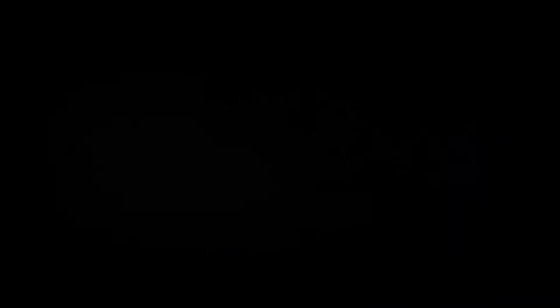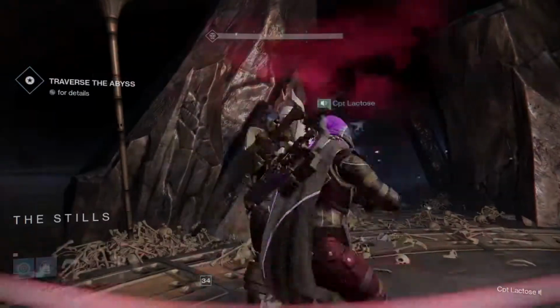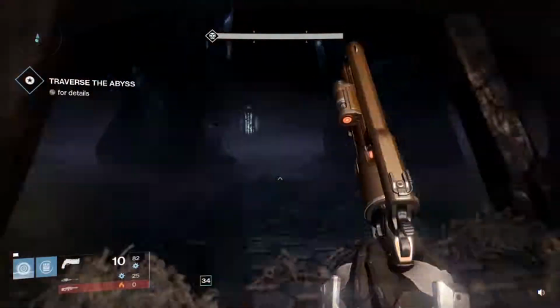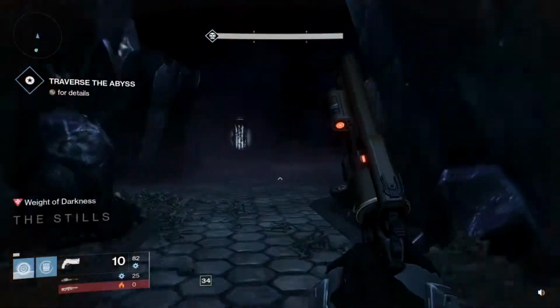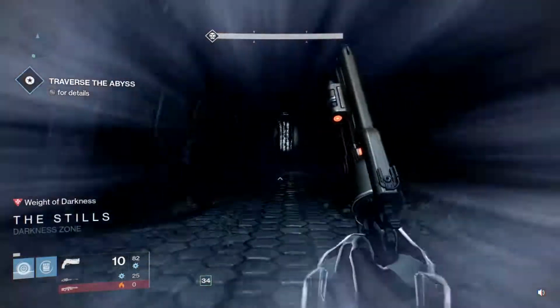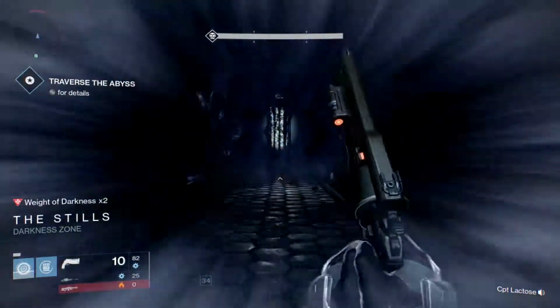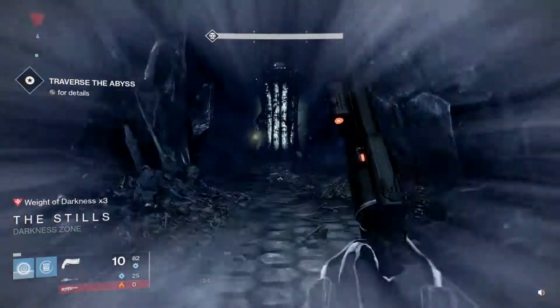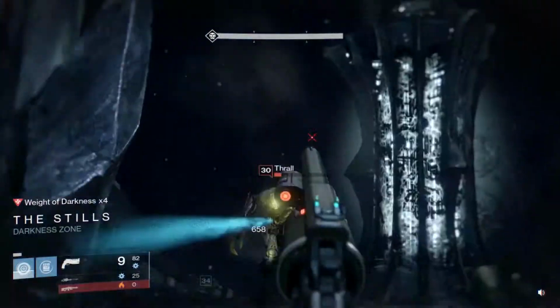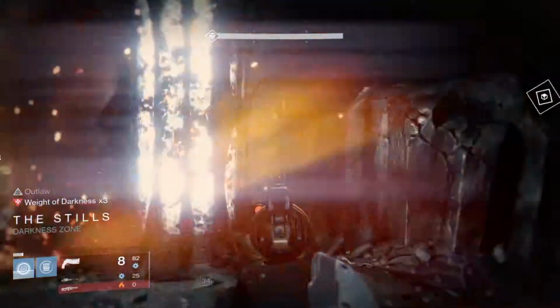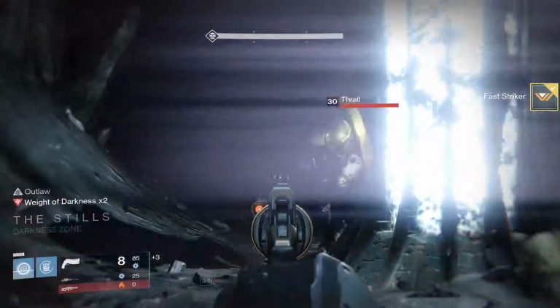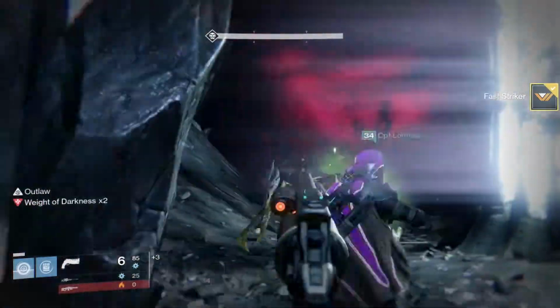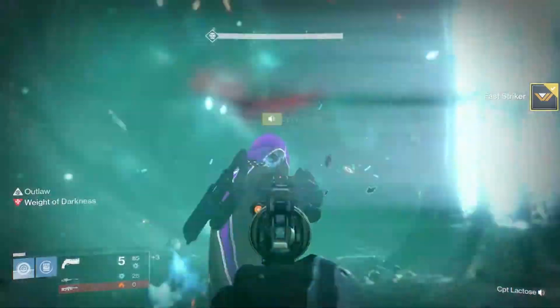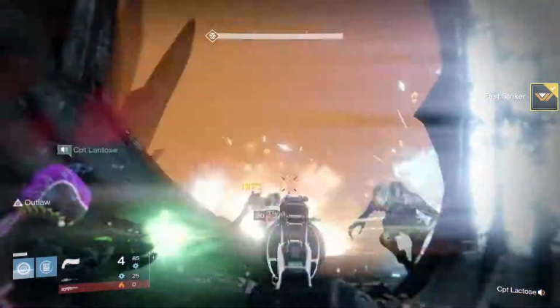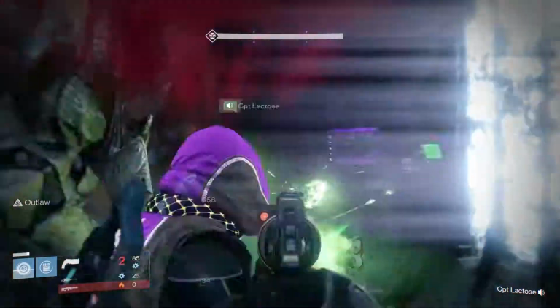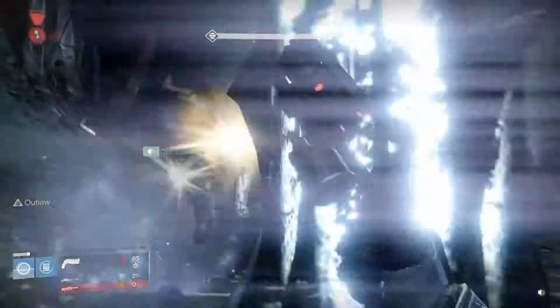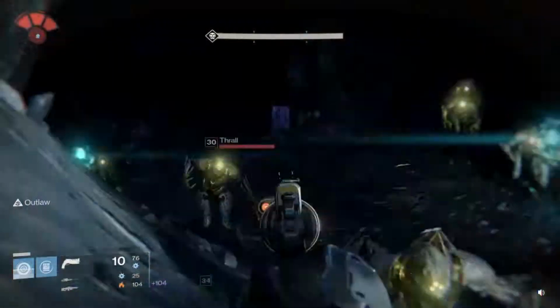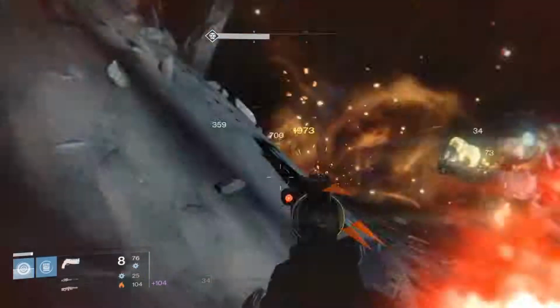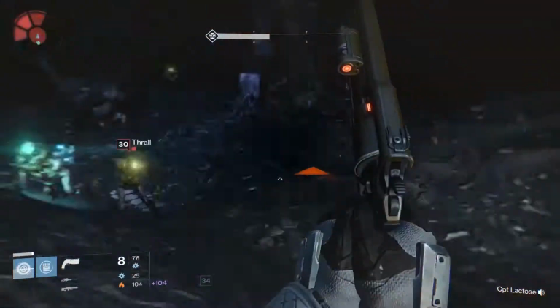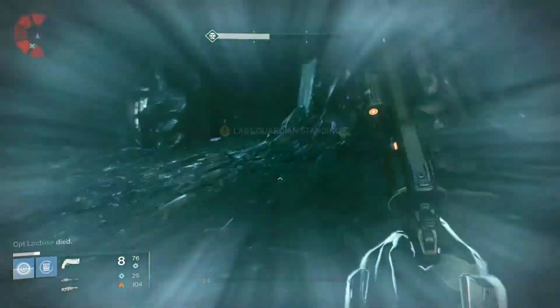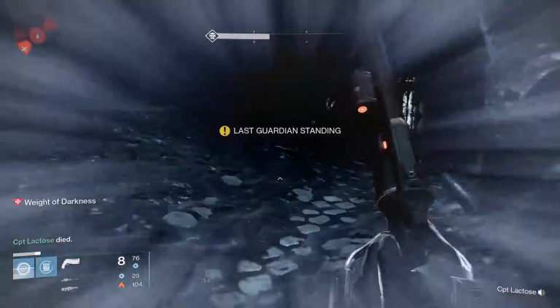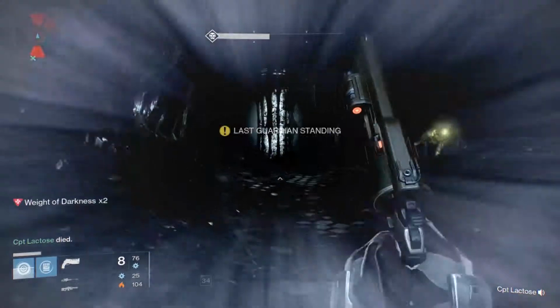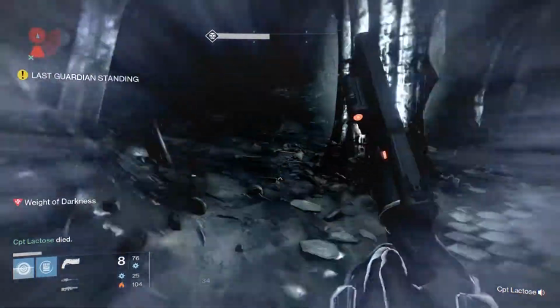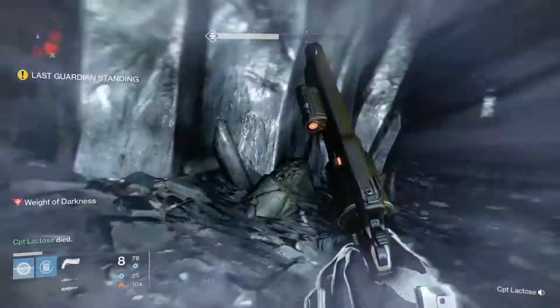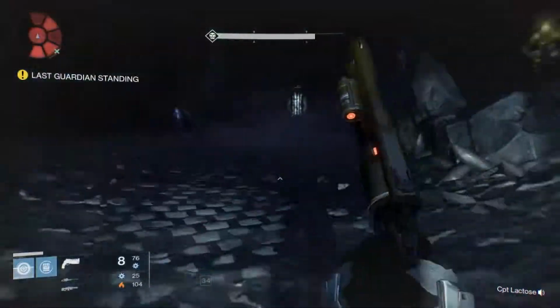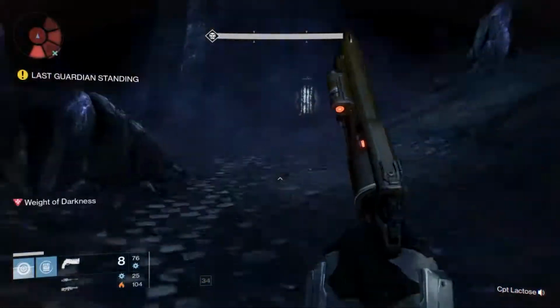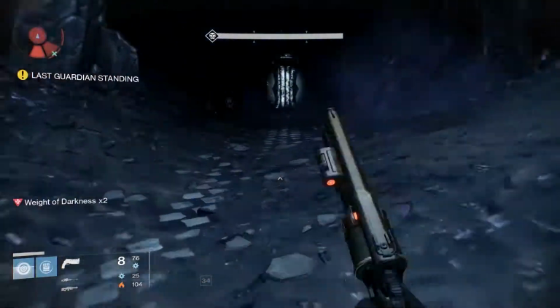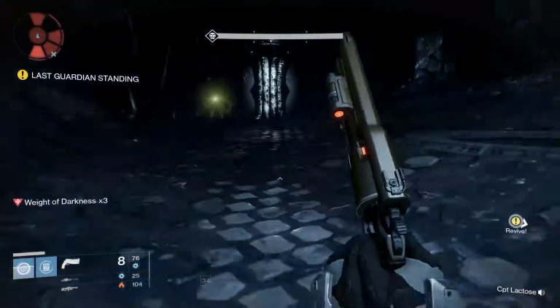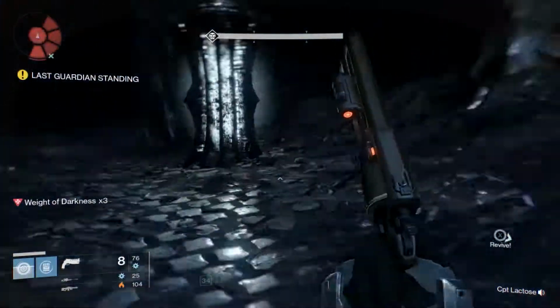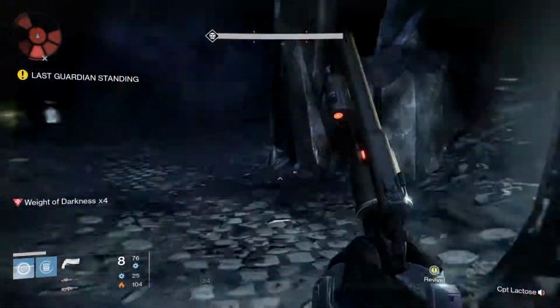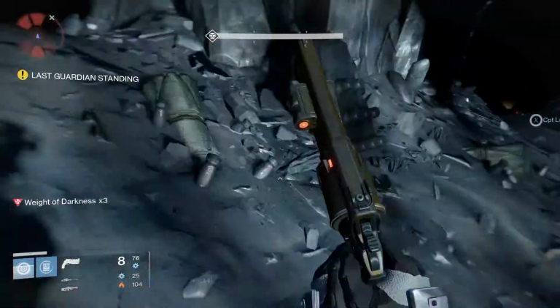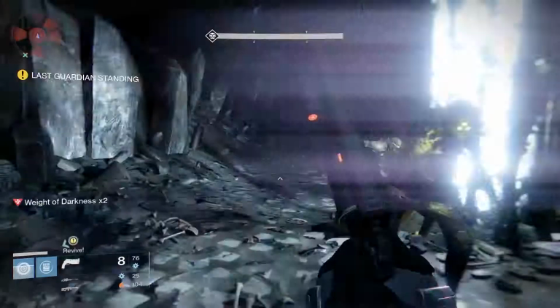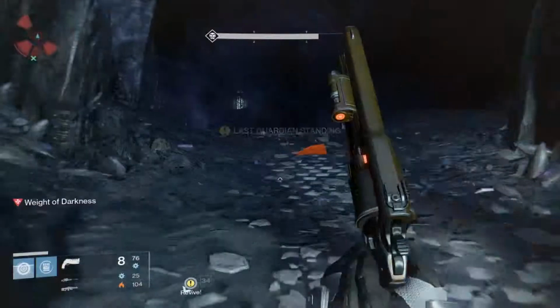The first ghost will be located in the pit area. You're gonna want to pass your first five lamps — on the sixth lamp, that's where the ghost is located. When you get to the sixth lamp, make a right and your ghost is on the ledge behind the big rock.